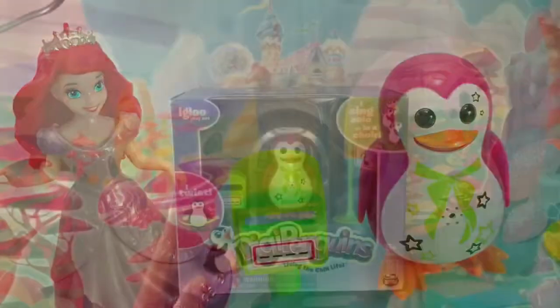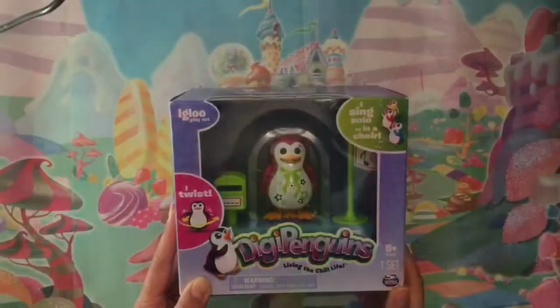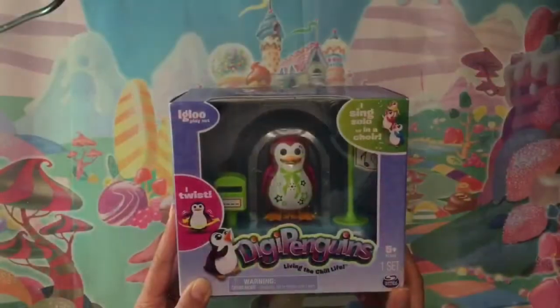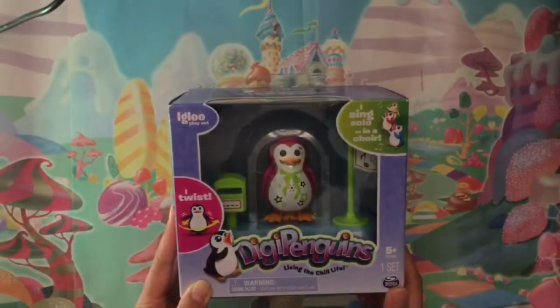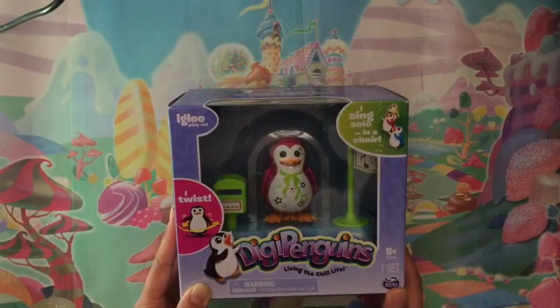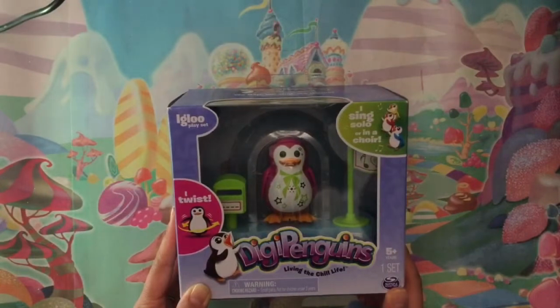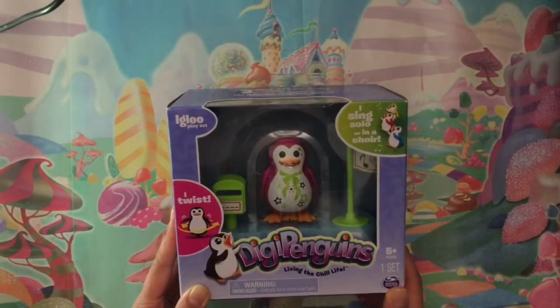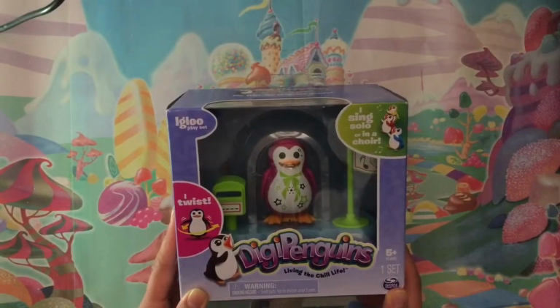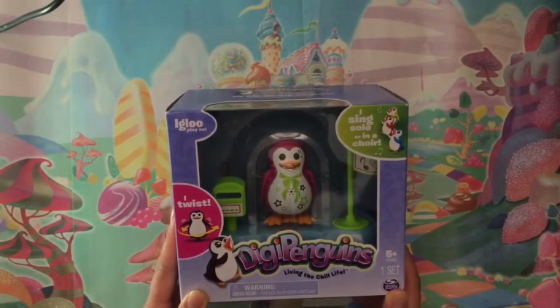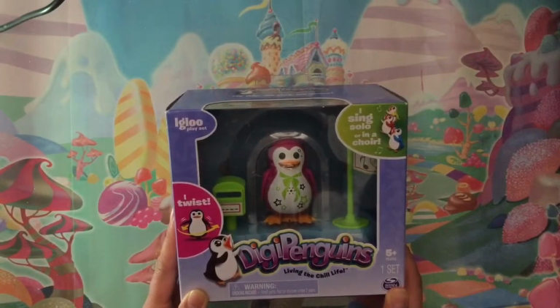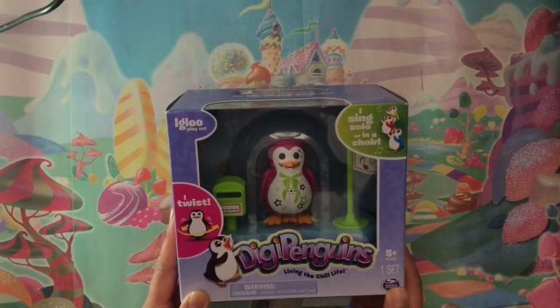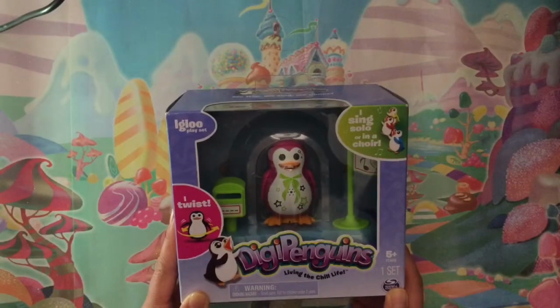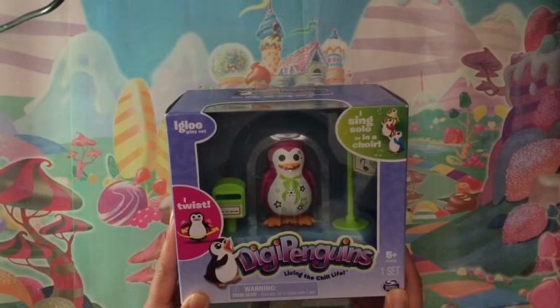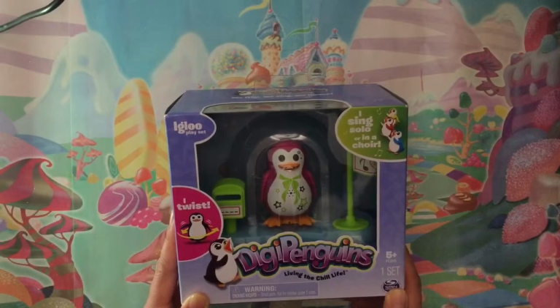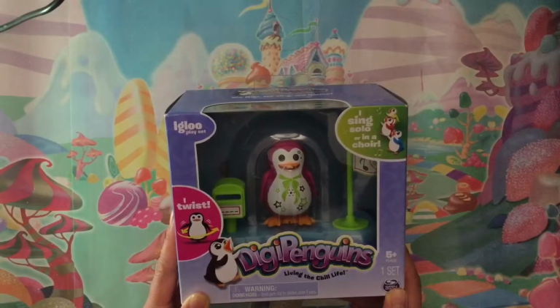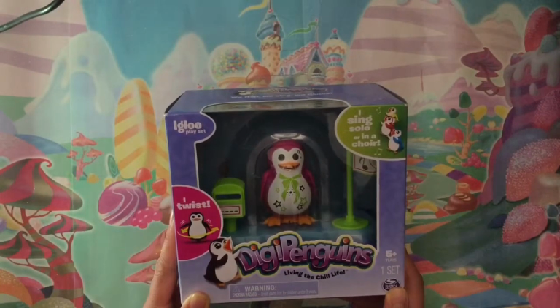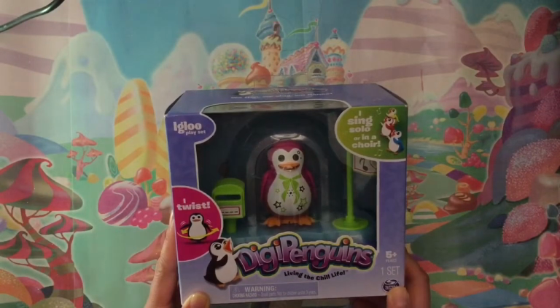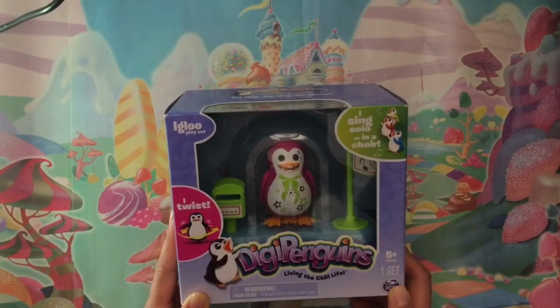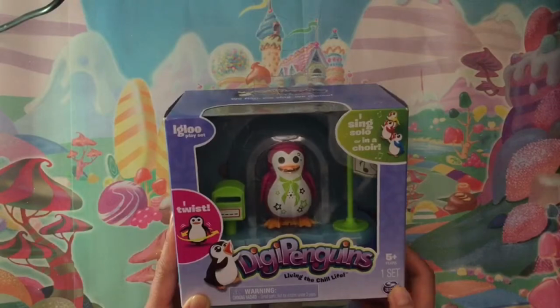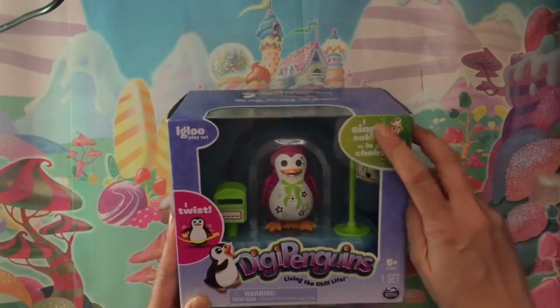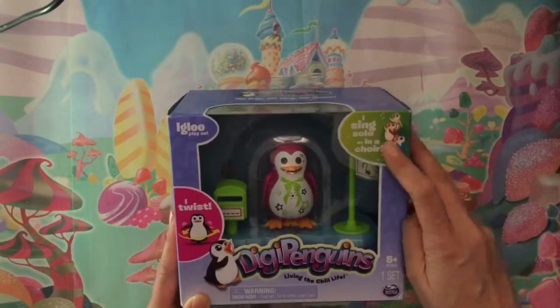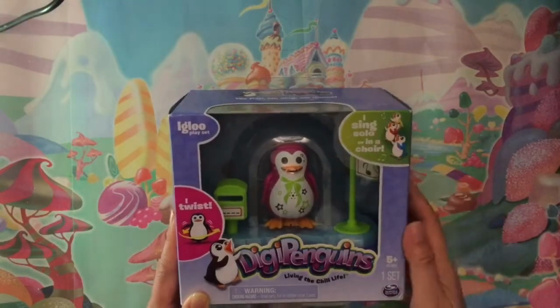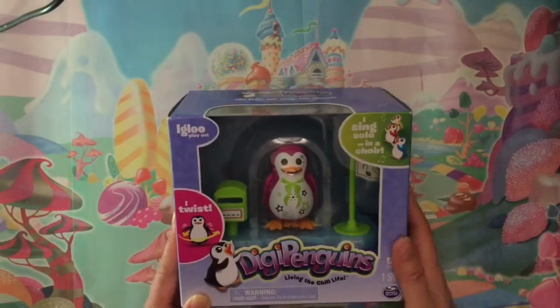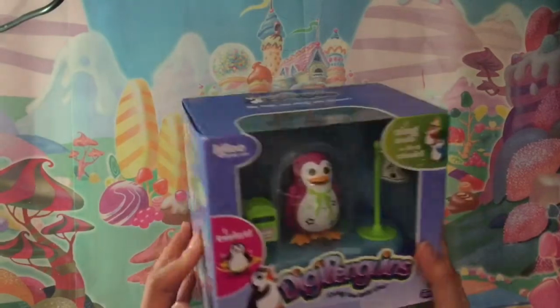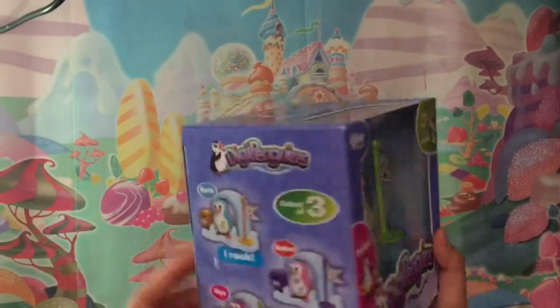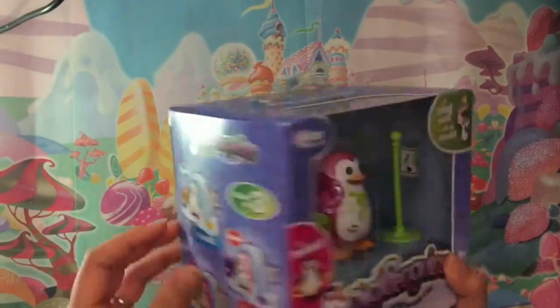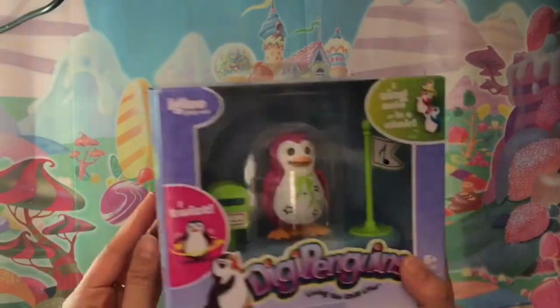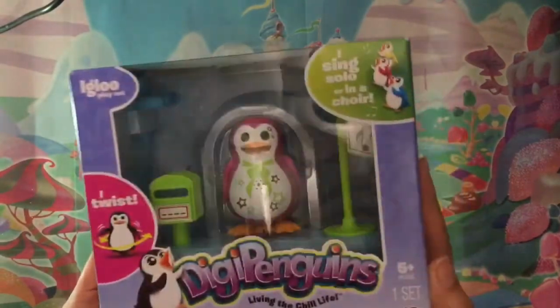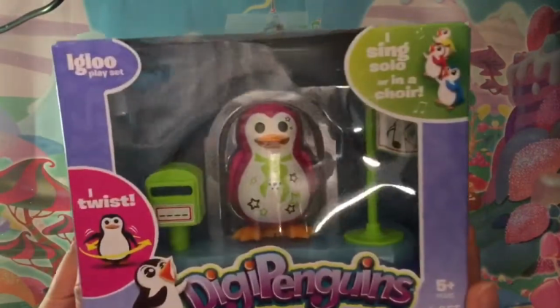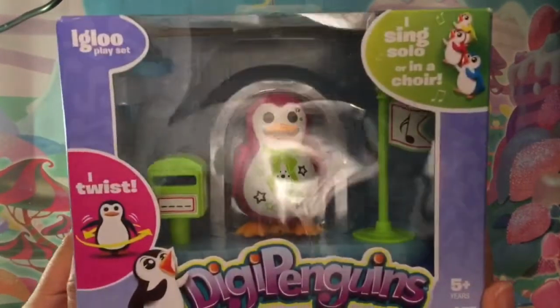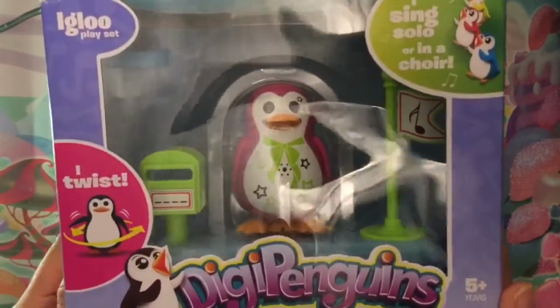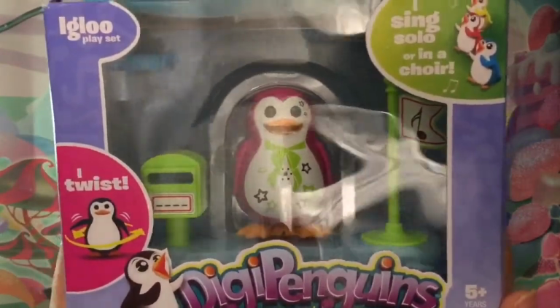Hi boys and girls! It's Queen Bee from Honey Bee Toys and today we are opening DigiPenguins, living the chill life. It says I sing solo or in a choir. So let's open this box up and see what's inside.